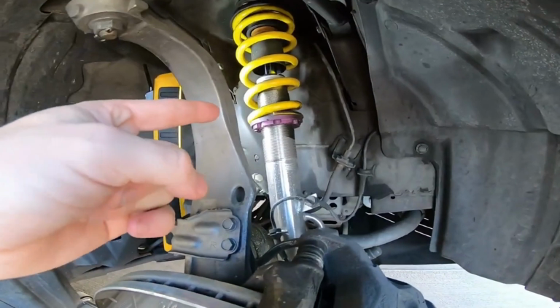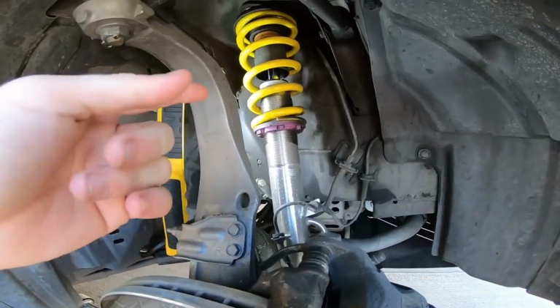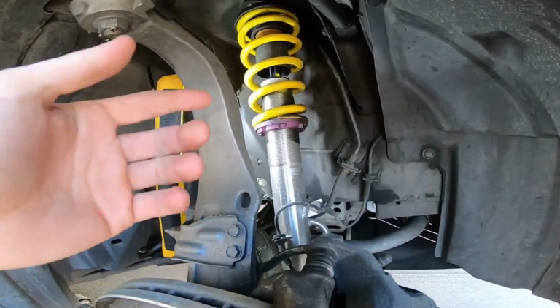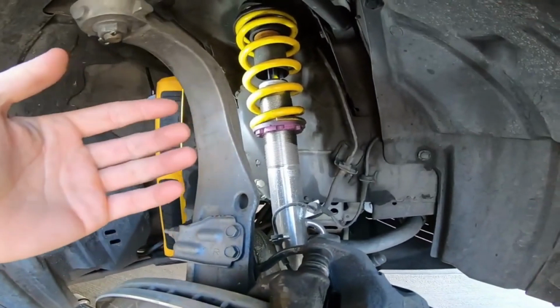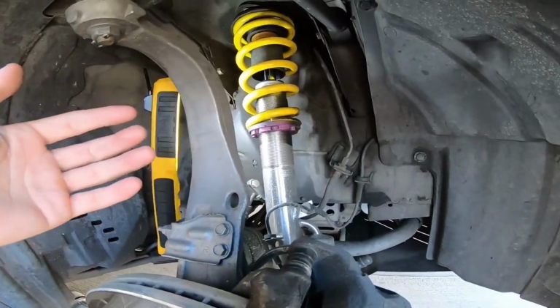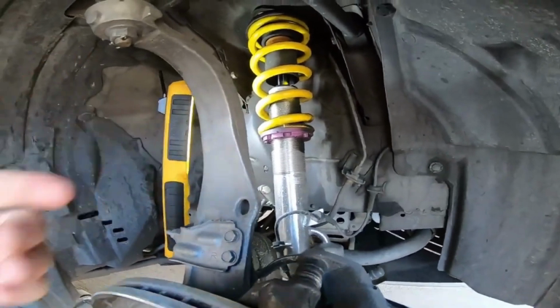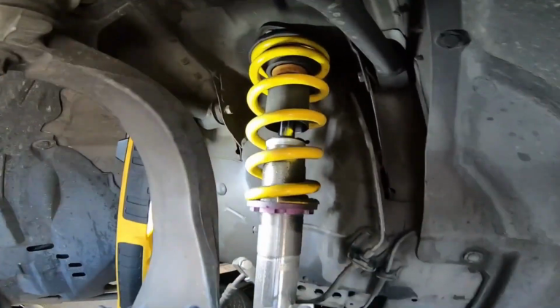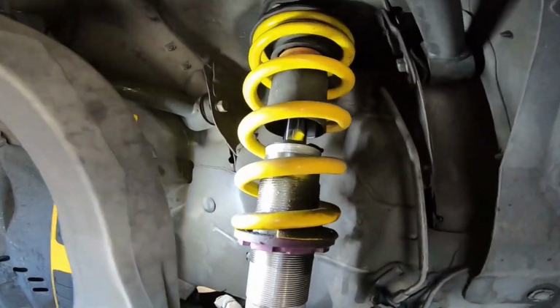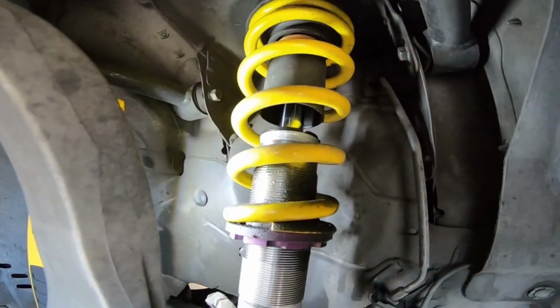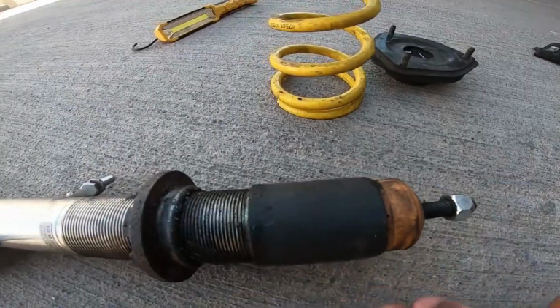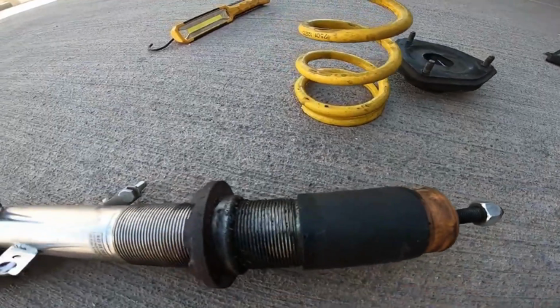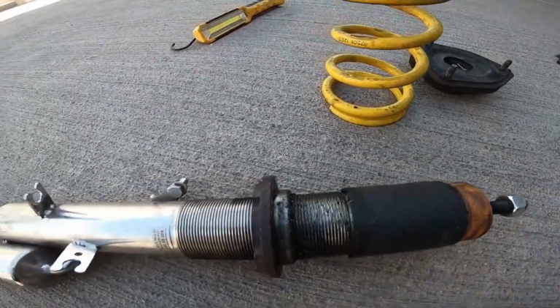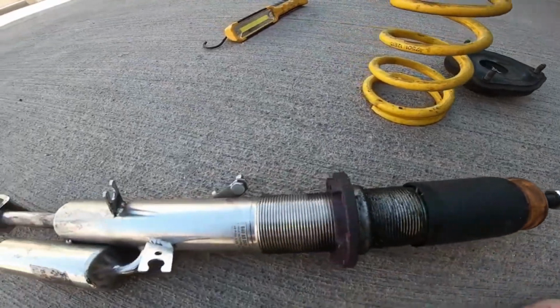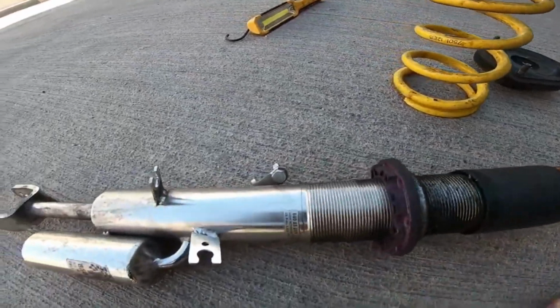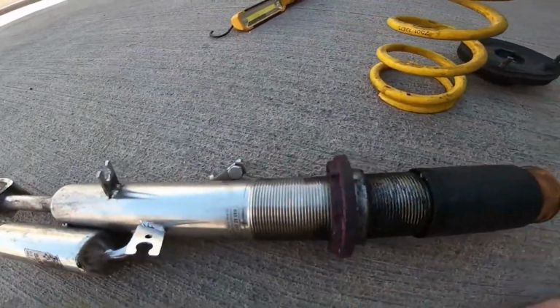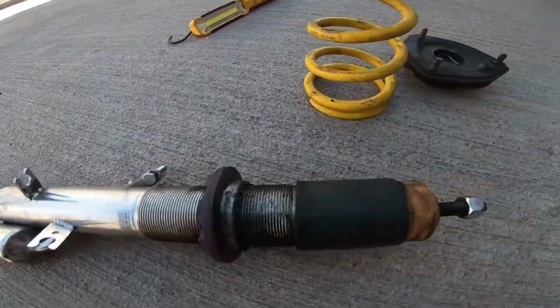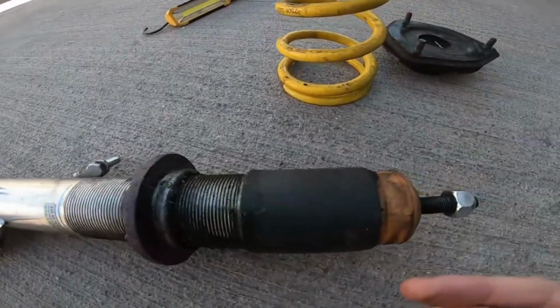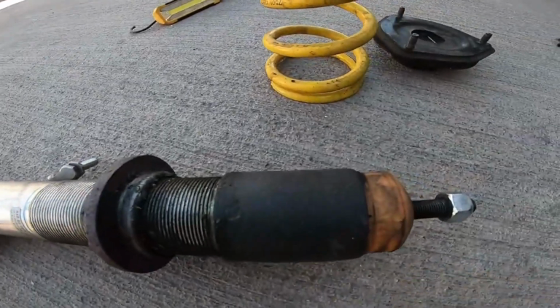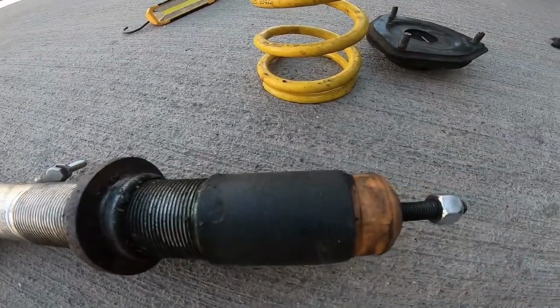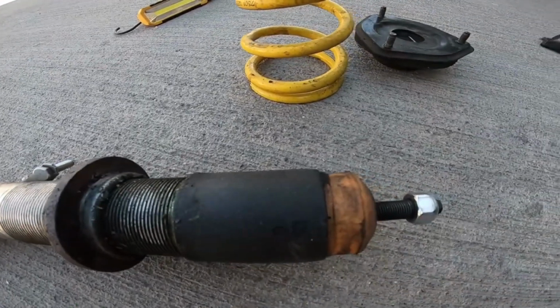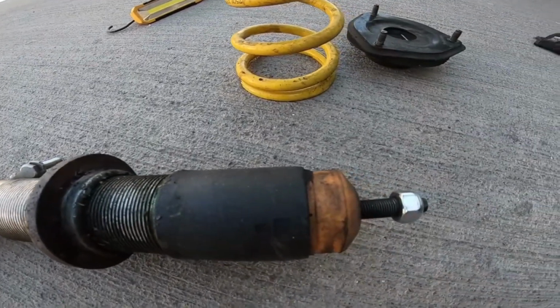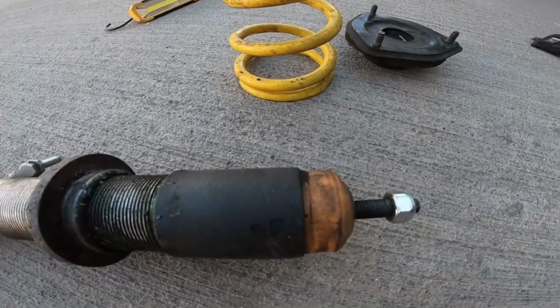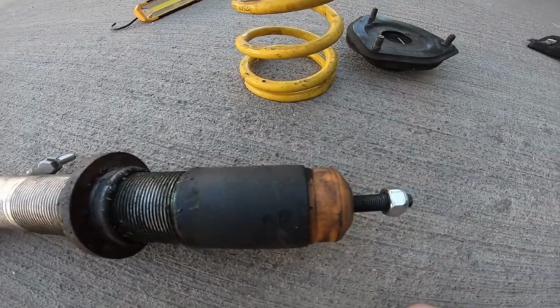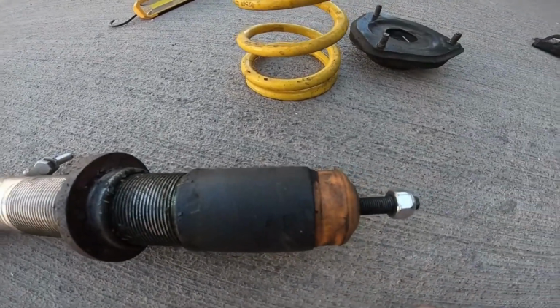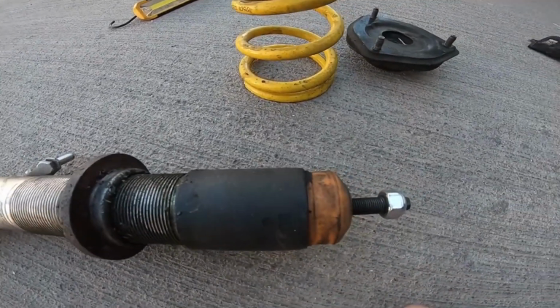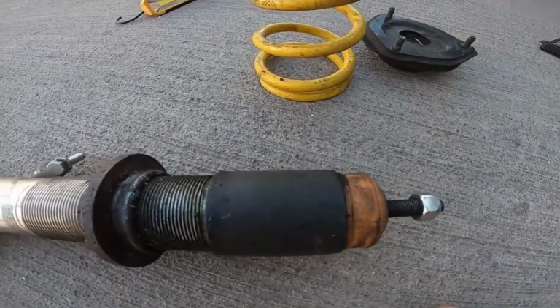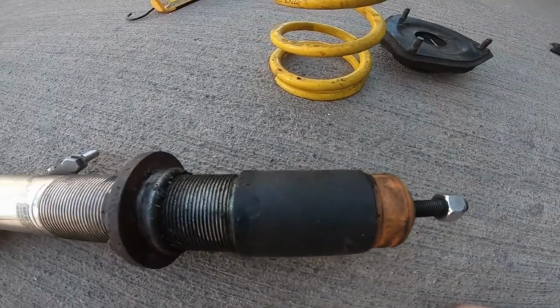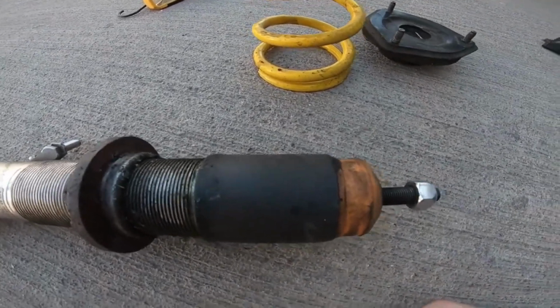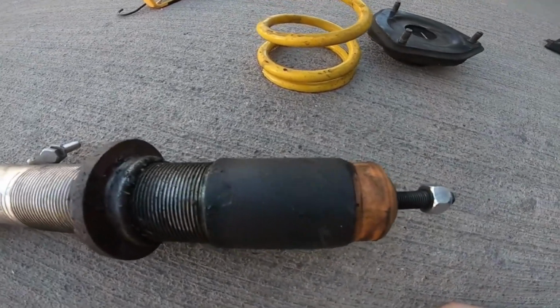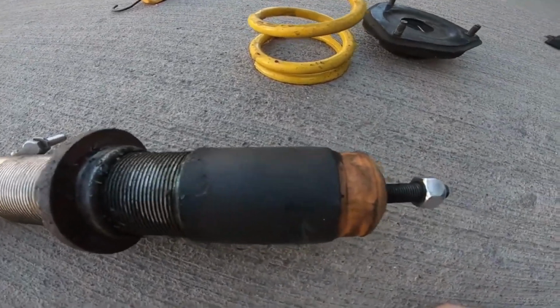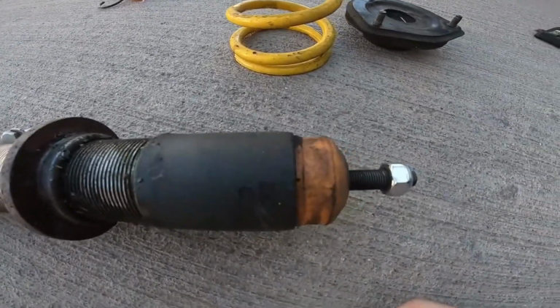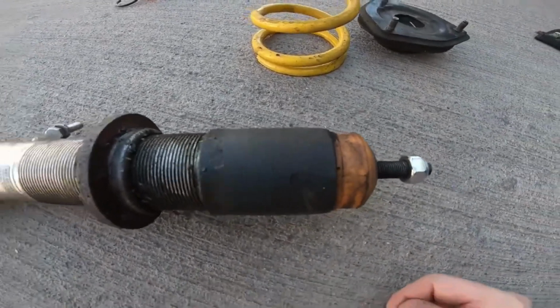See how this is a KWV-3 coilover and it's actually leaking? I mean, it lasted three years before it started to leak, but once it started to leak, it rode terribly. Like immediately, I was like, why does it feel like I got a blown strut?